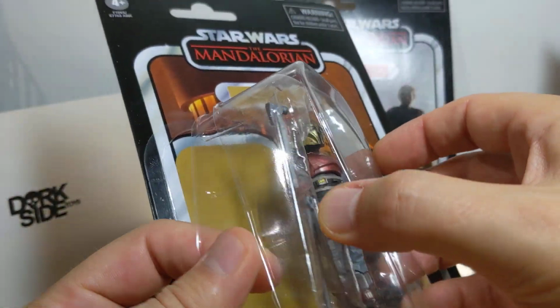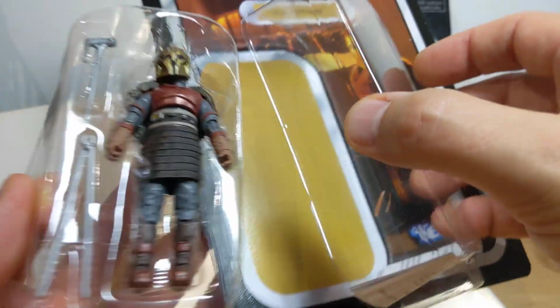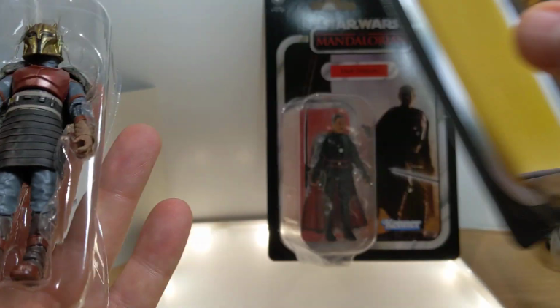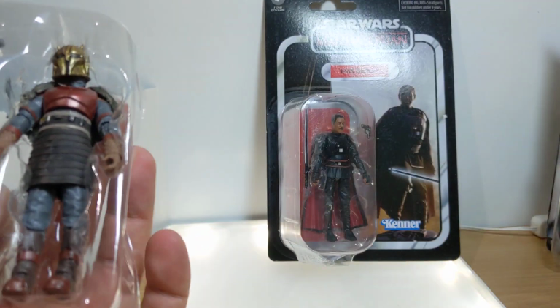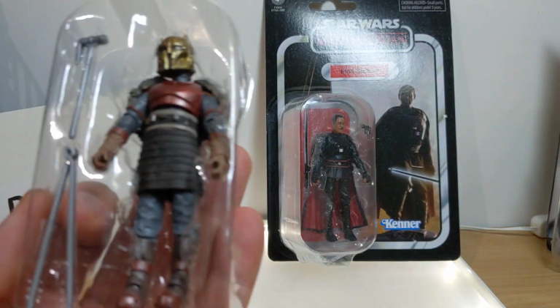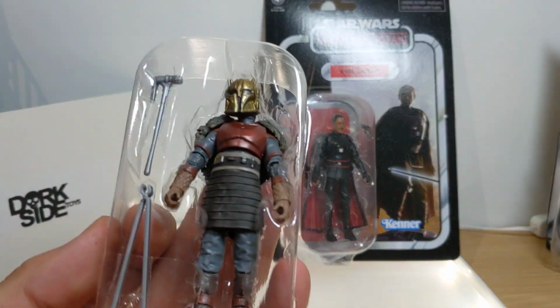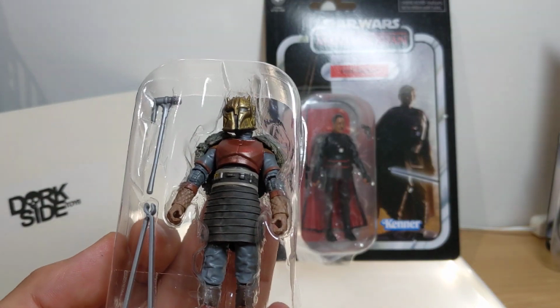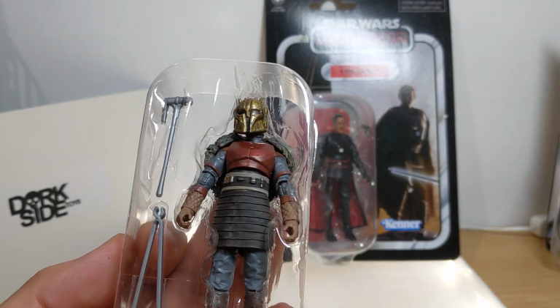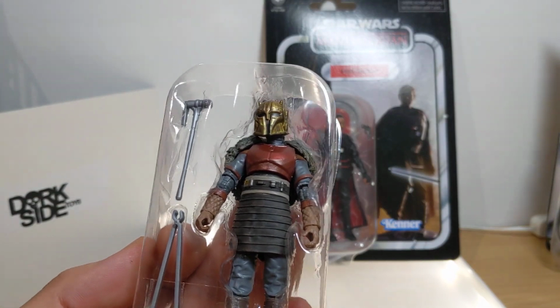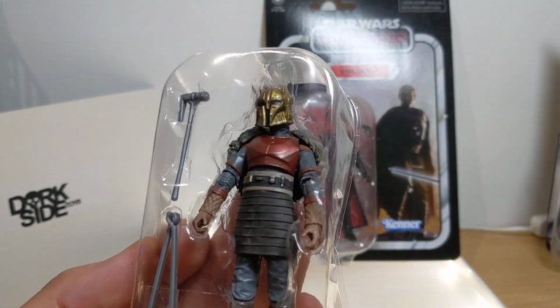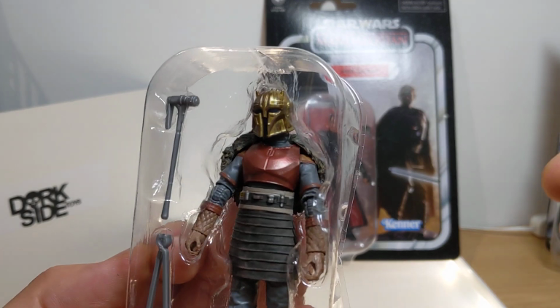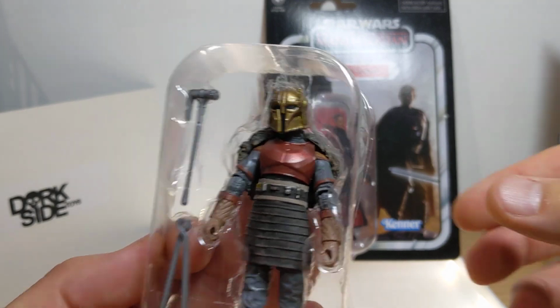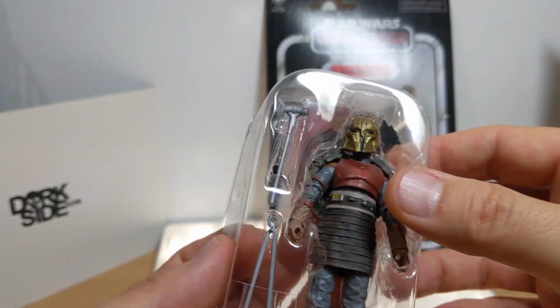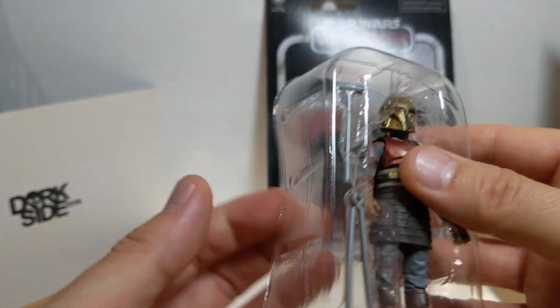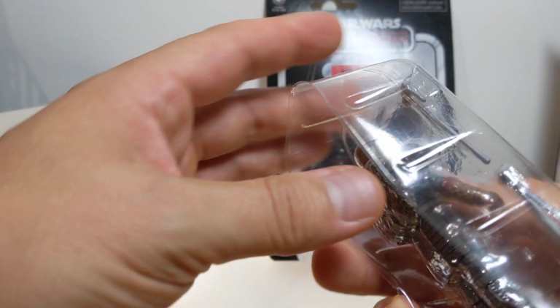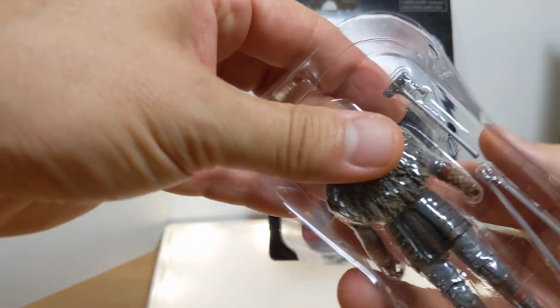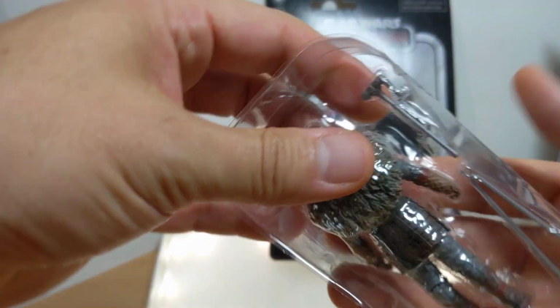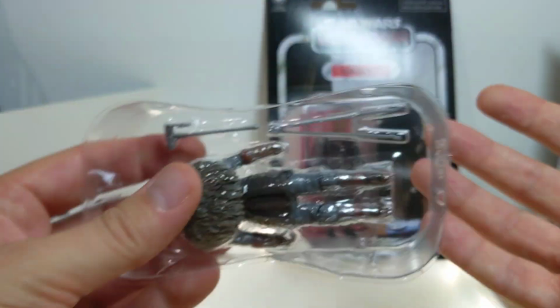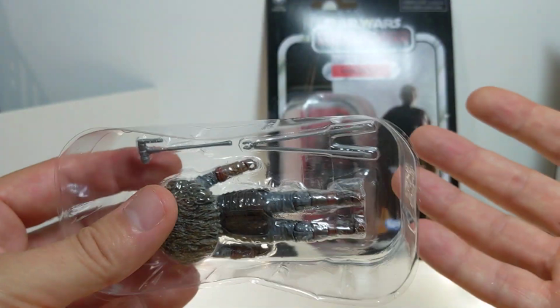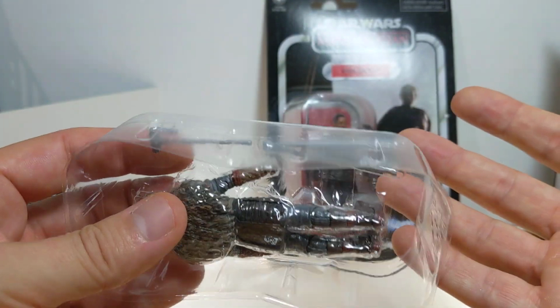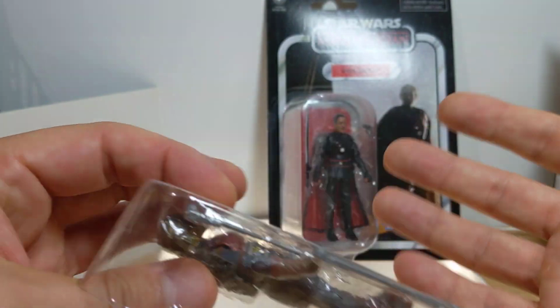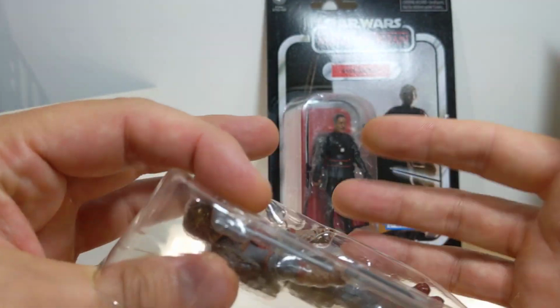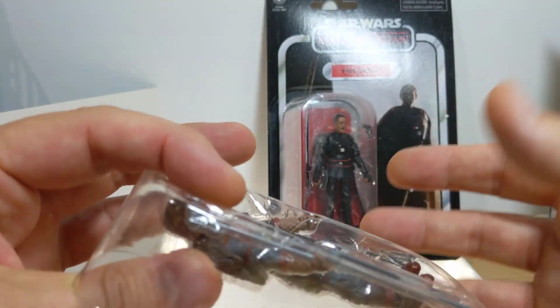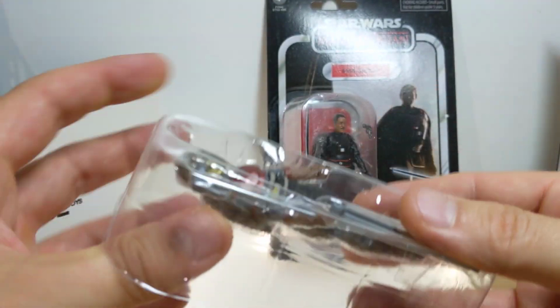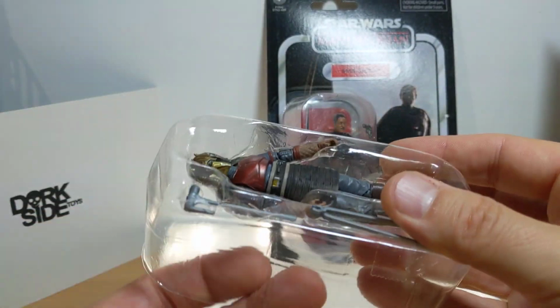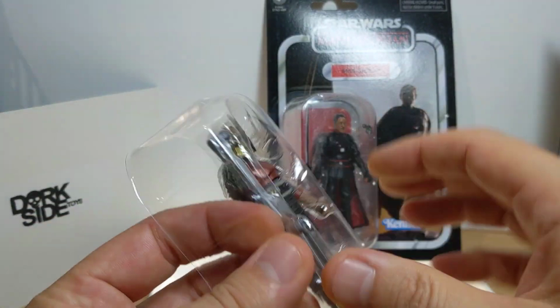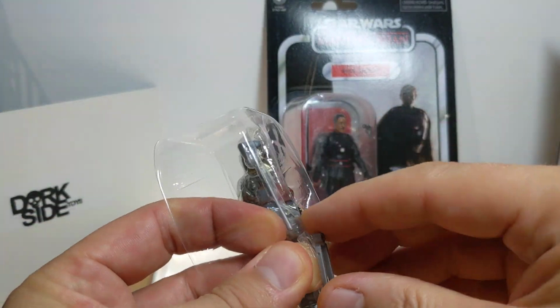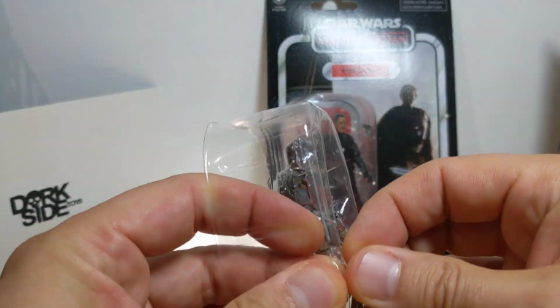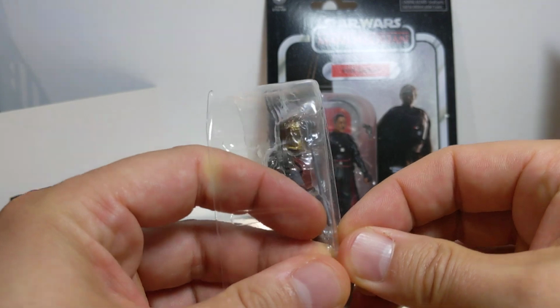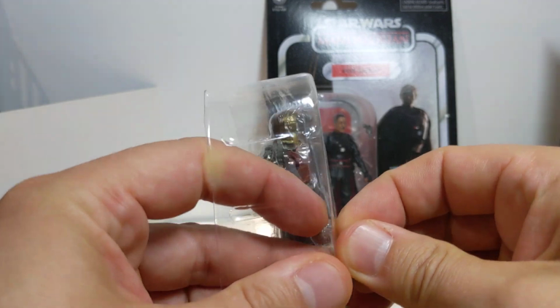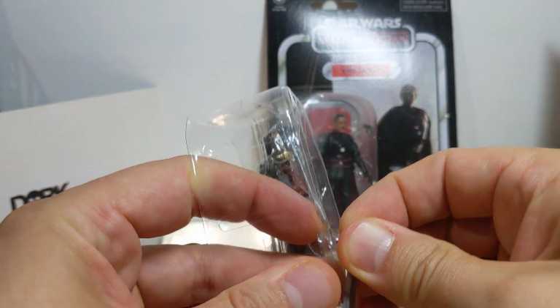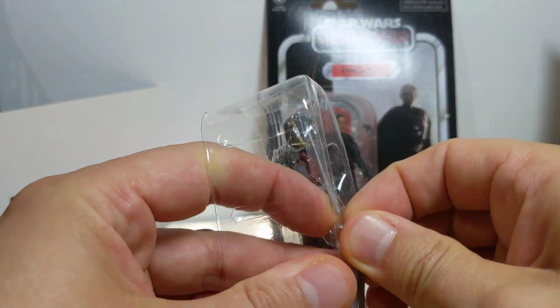They've got a bunch of stuff on sale today — it's actually New Year's Day here for me. They've got a bunch of cool figures, including the Bespin playset on clearance already, and I haven't even got around to reviewing that yet.